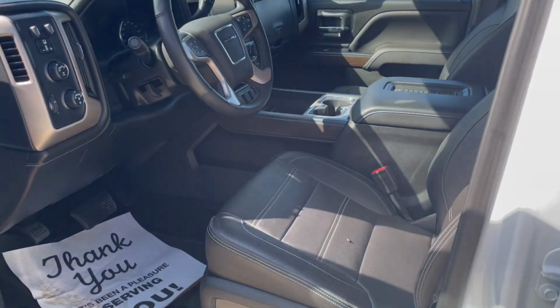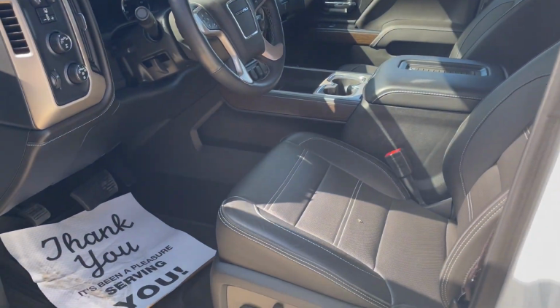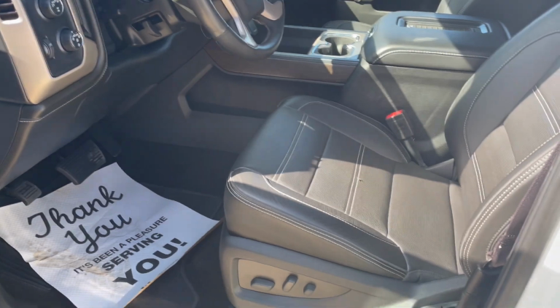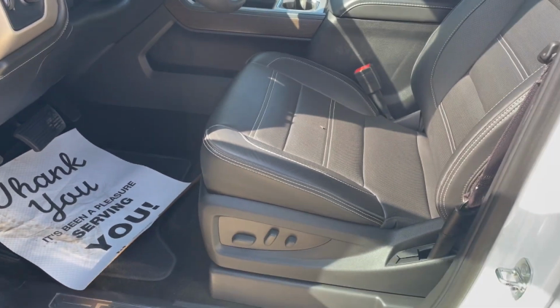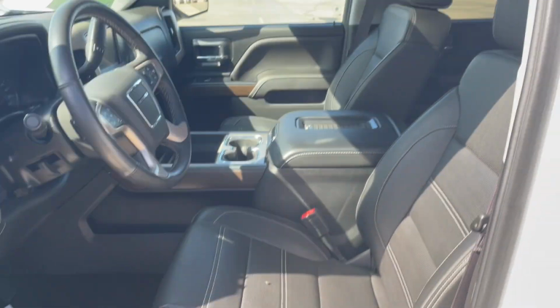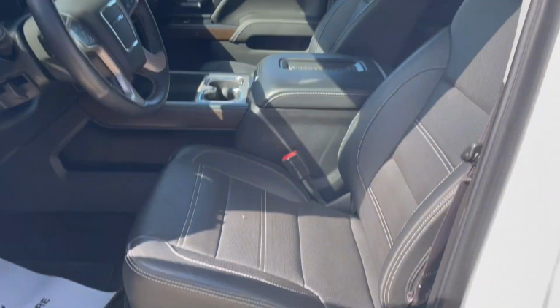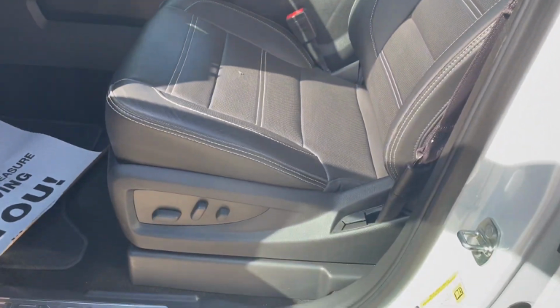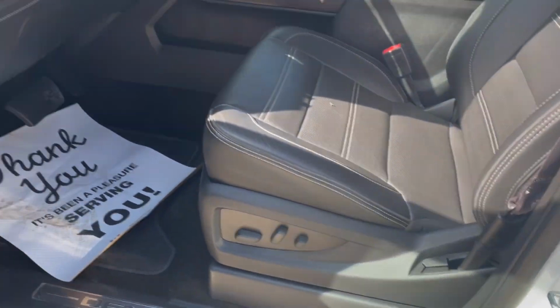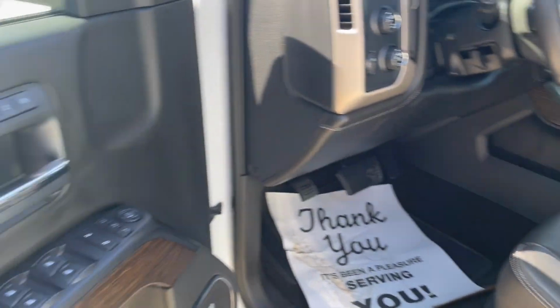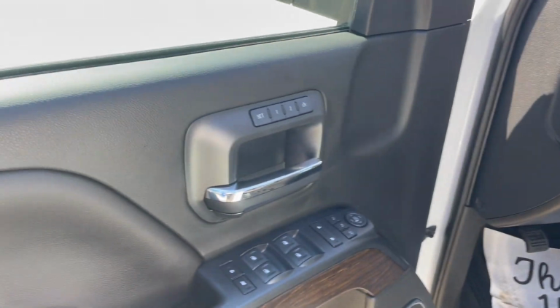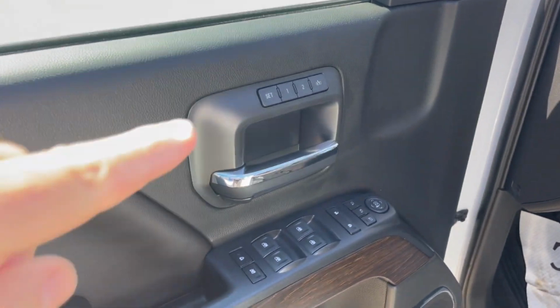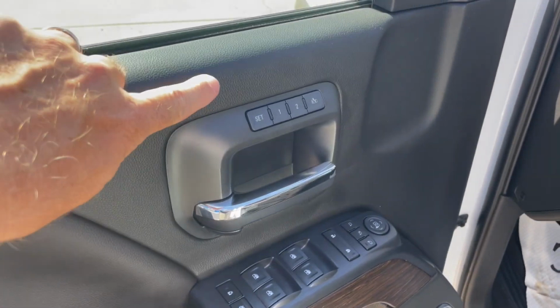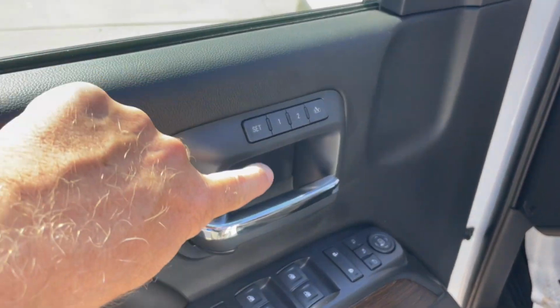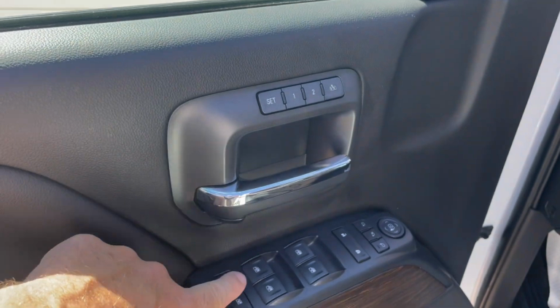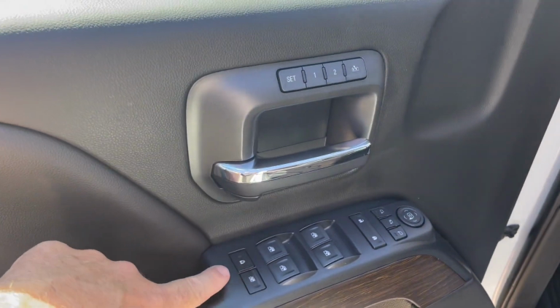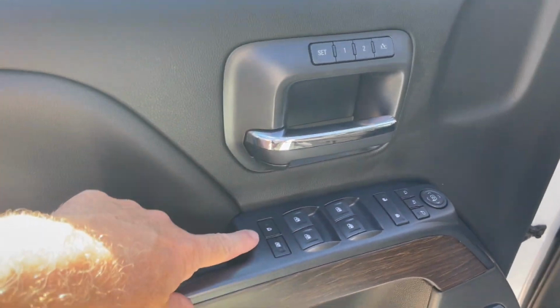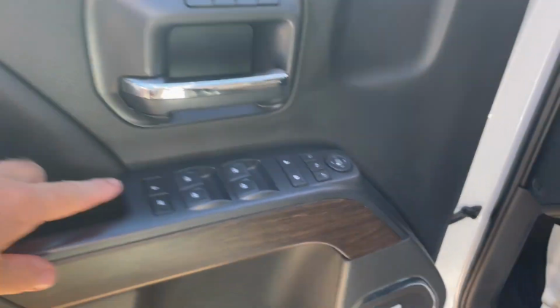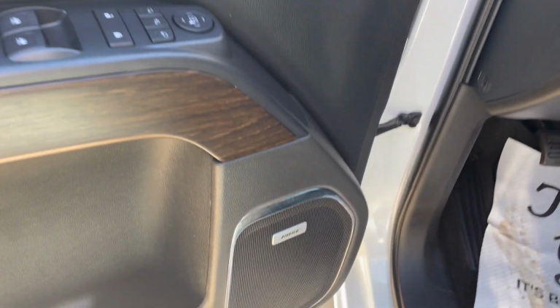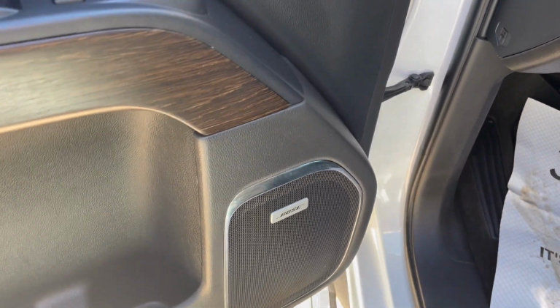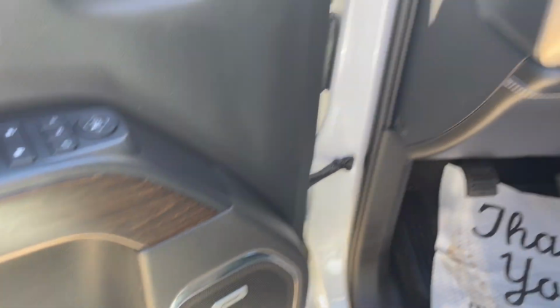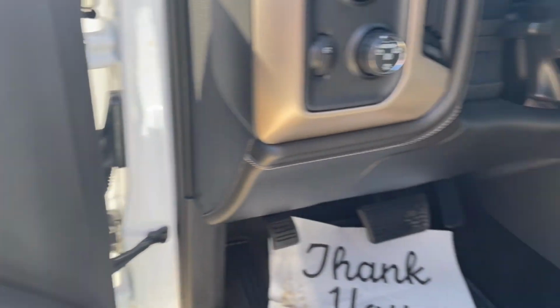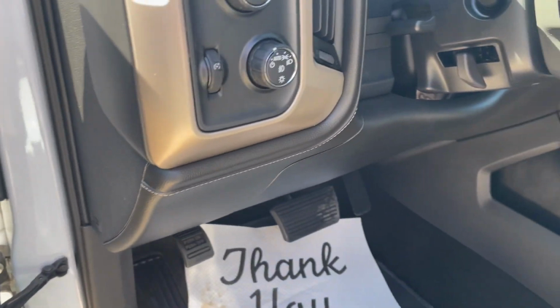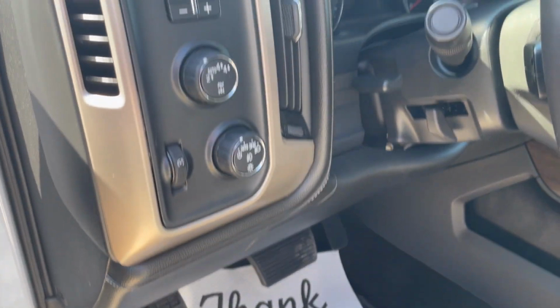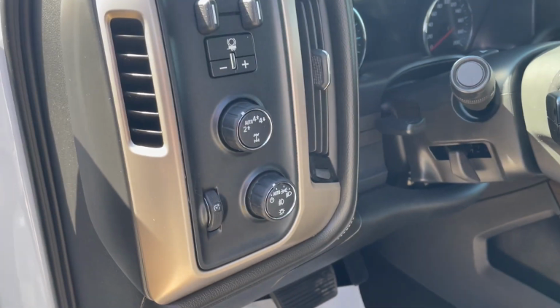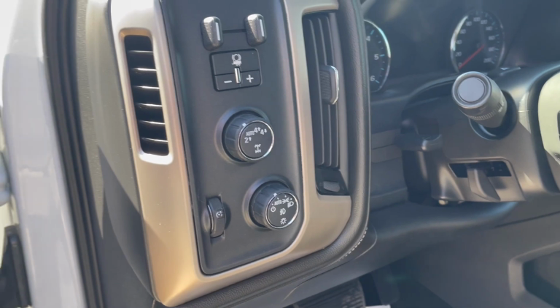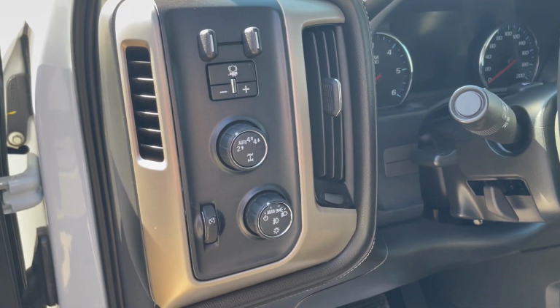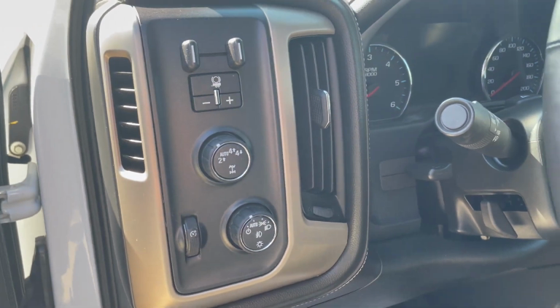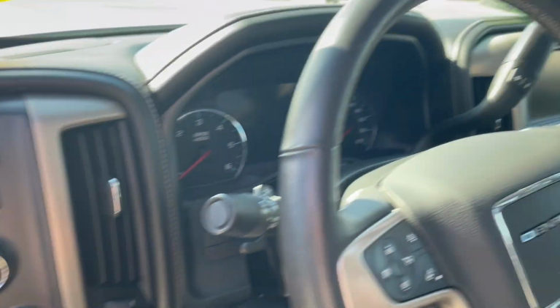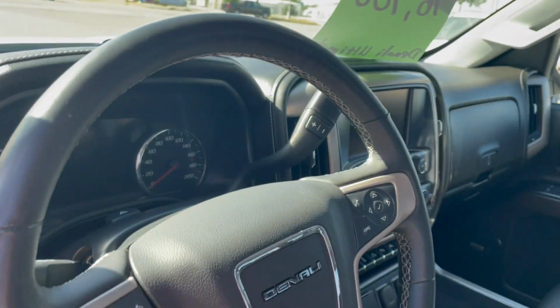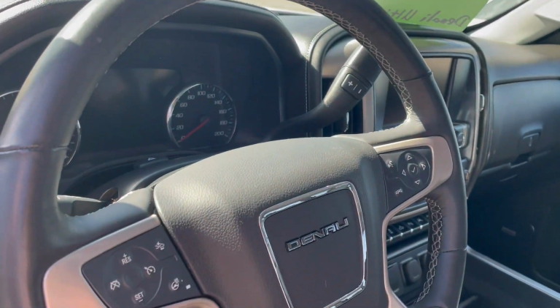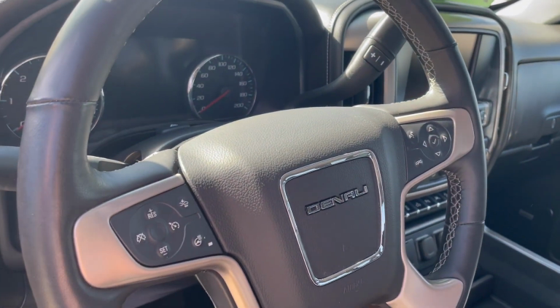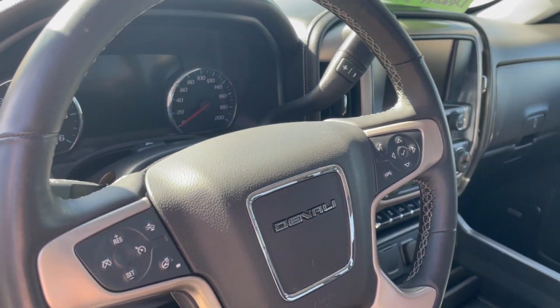Inside, the Denali Ultimate has dual power seats, lumbar support, two-position memory seat, all your power windows, mirrors, locks, Bose audio of course, power pedals, auto-dimming headlights, and steering wheel controls.